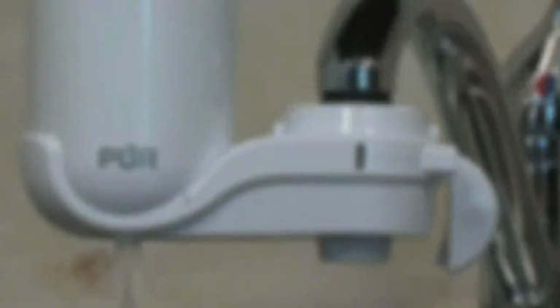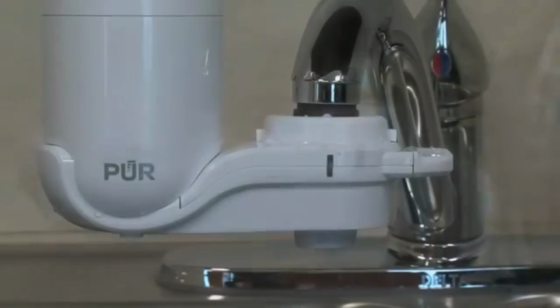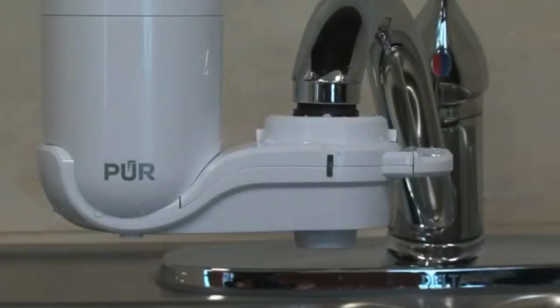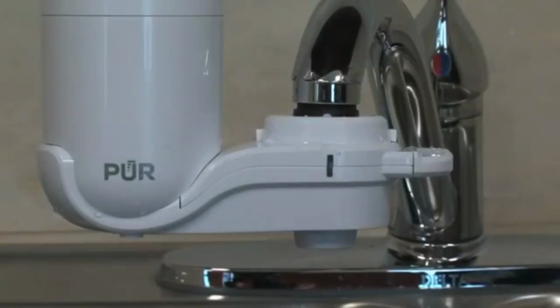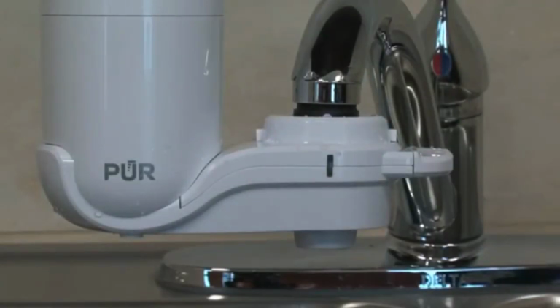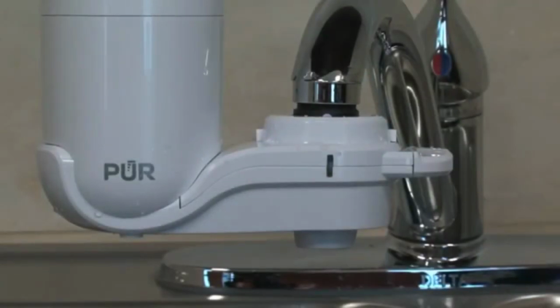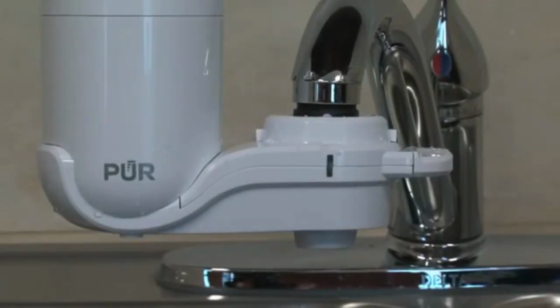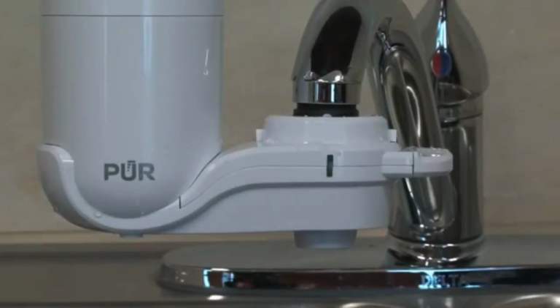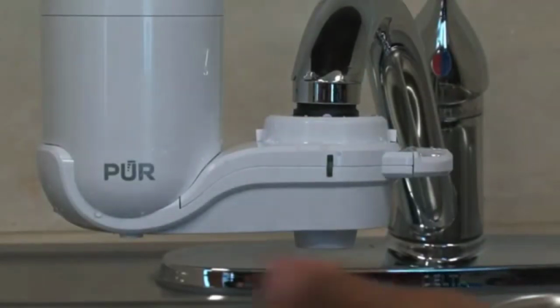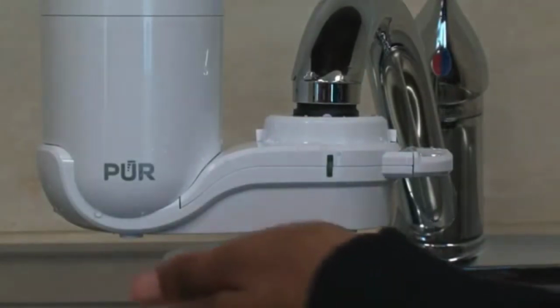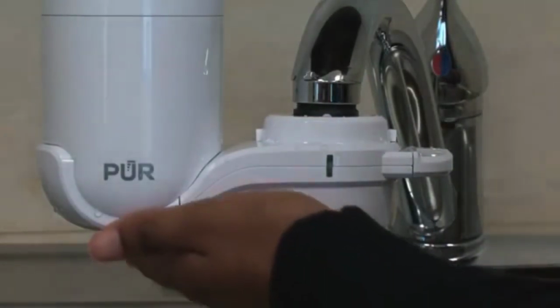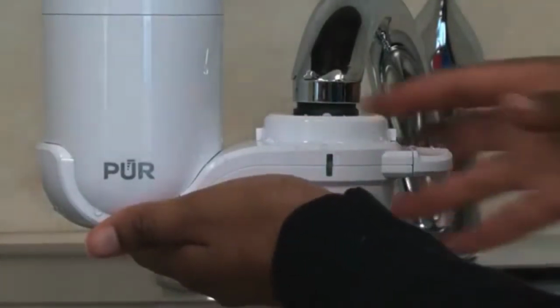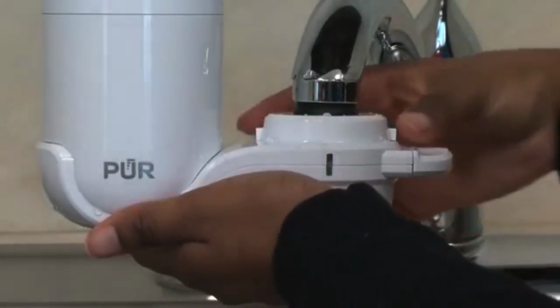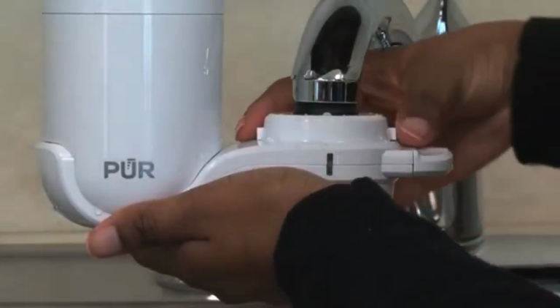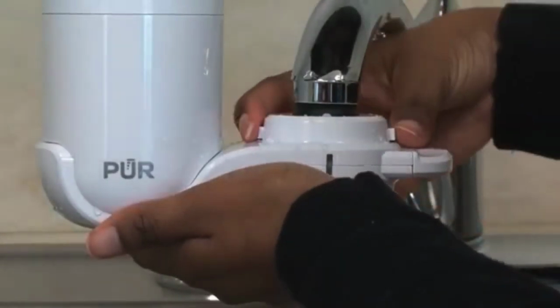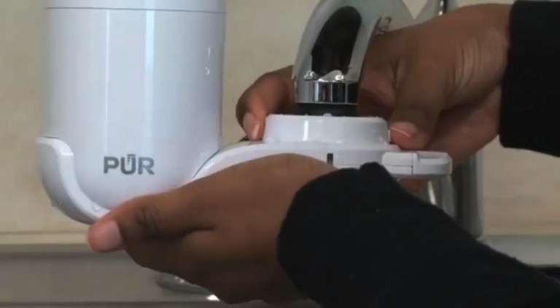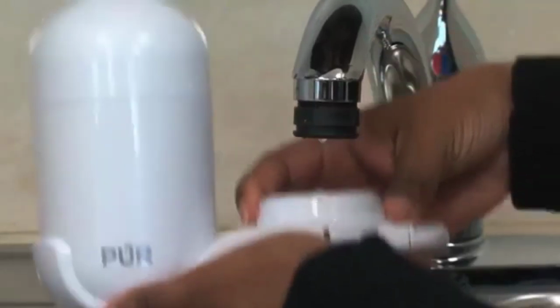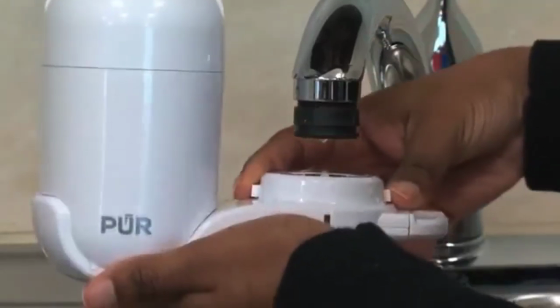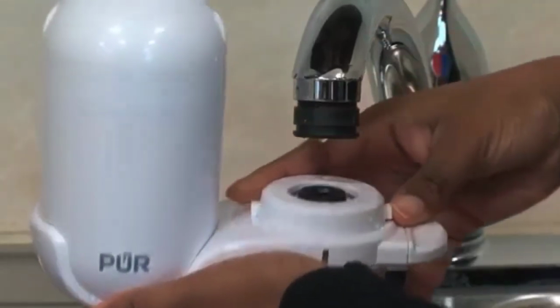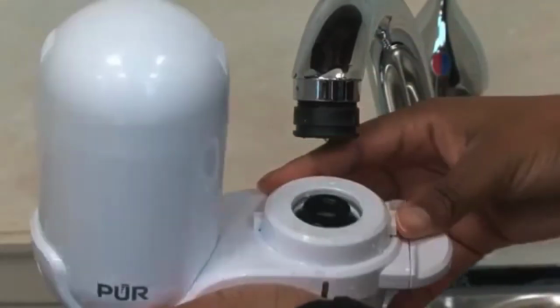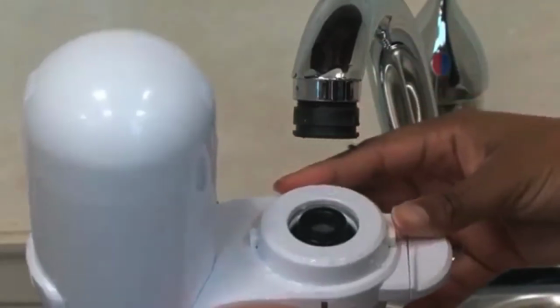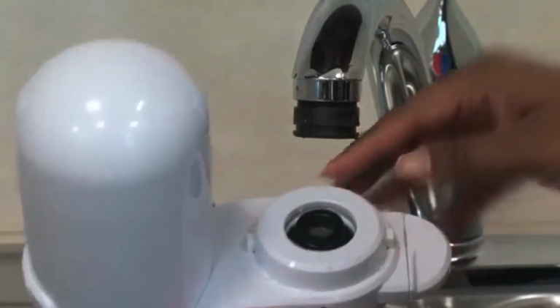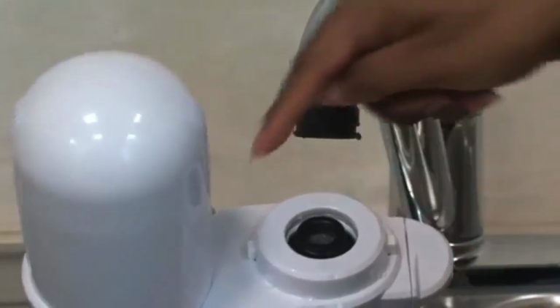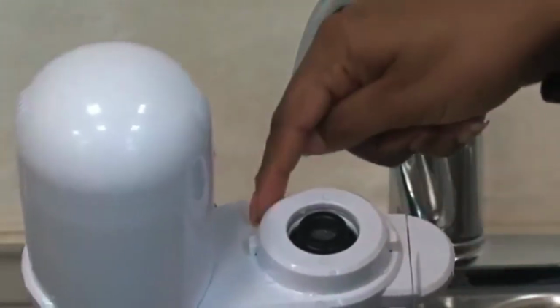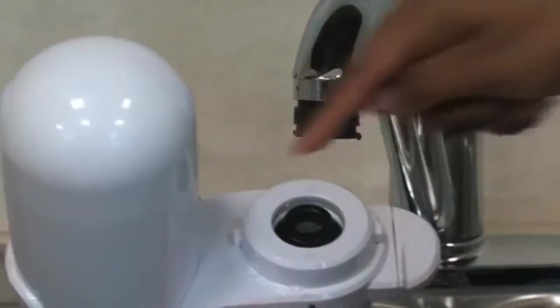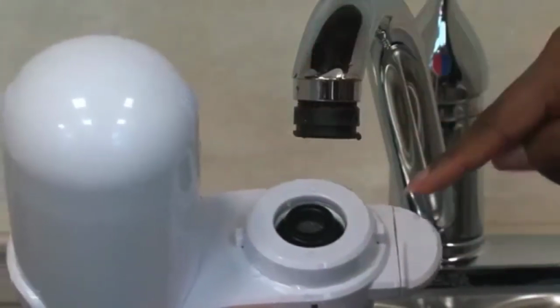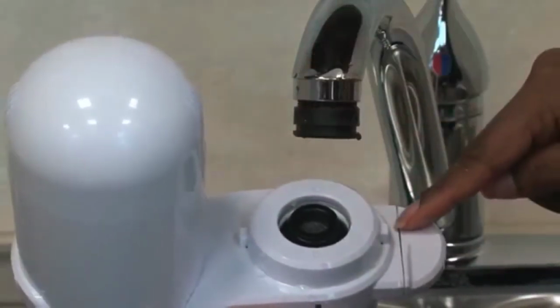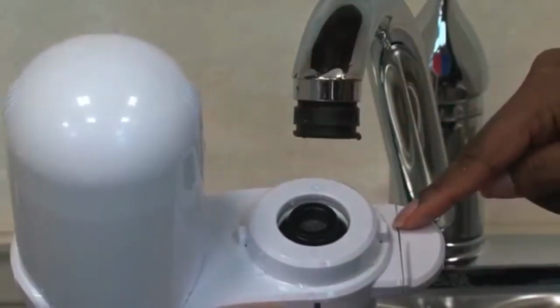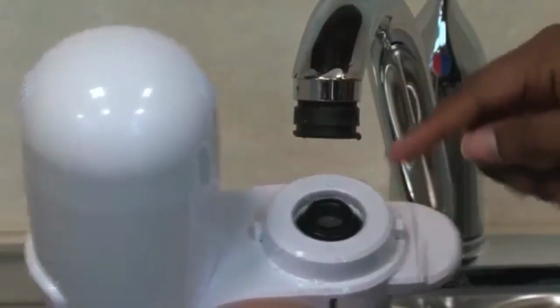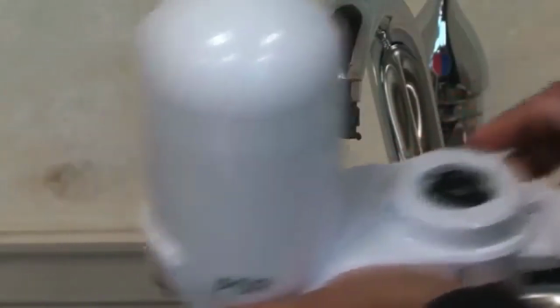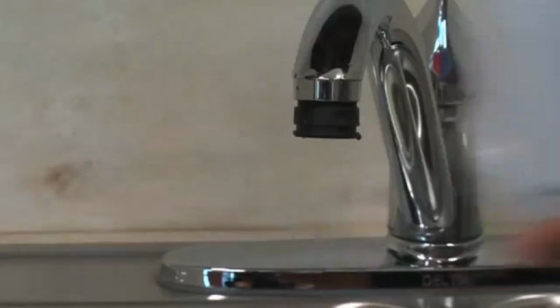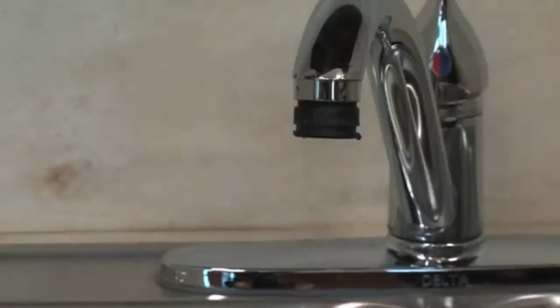To remove your filter completely, there is a quick release option. There are small white buttons on each side of the adapter. Squeeze them in at the same time and the filter will come off your faucet.